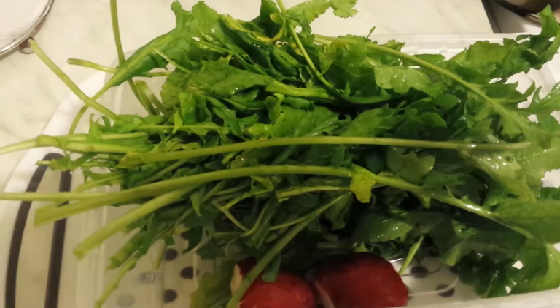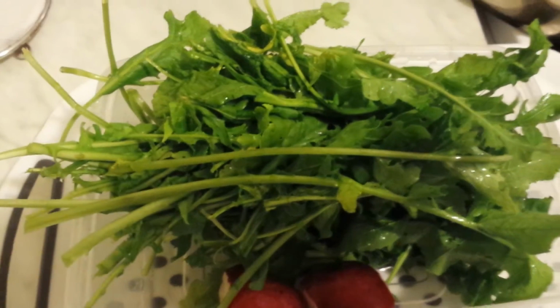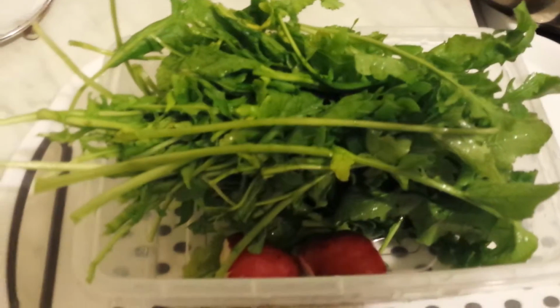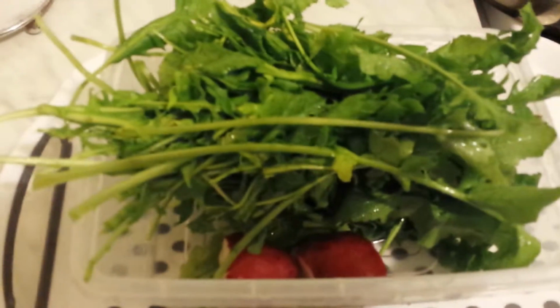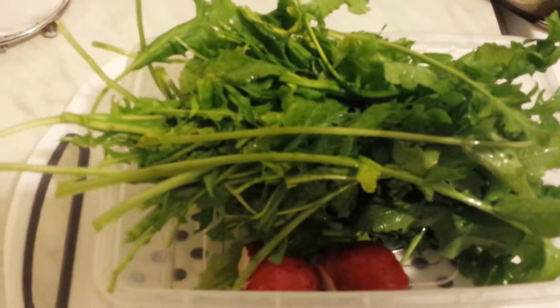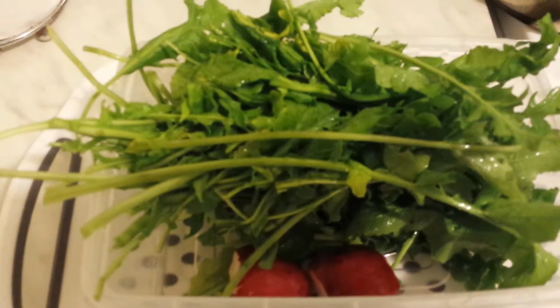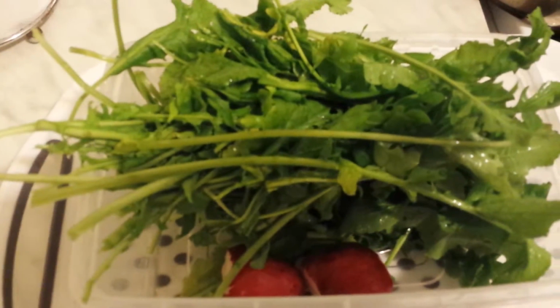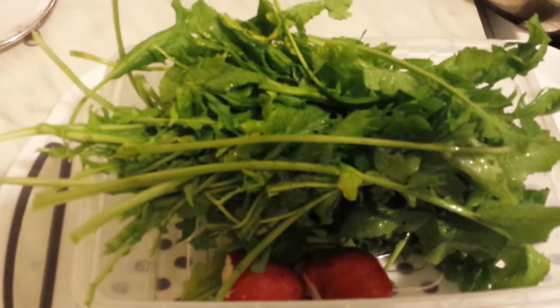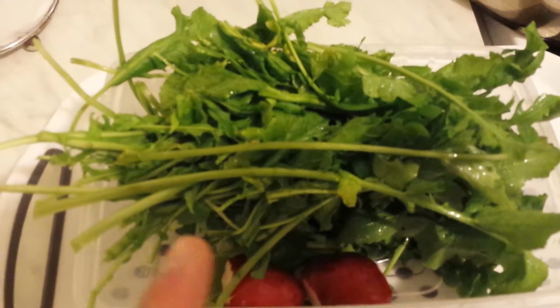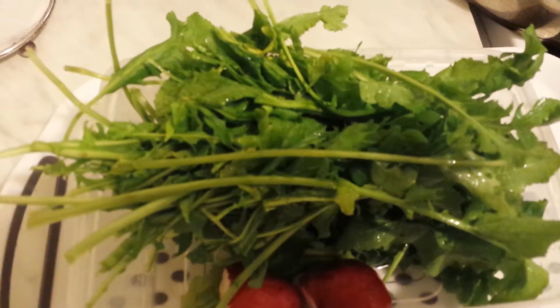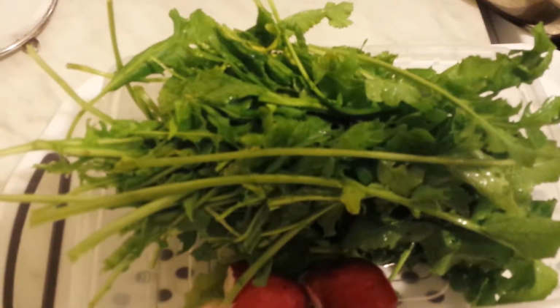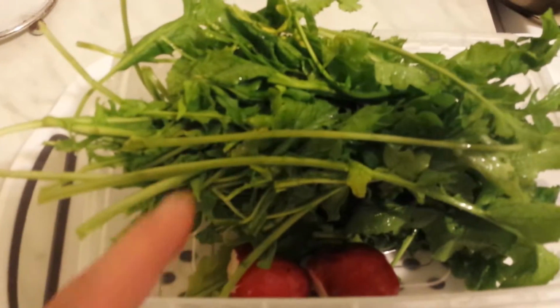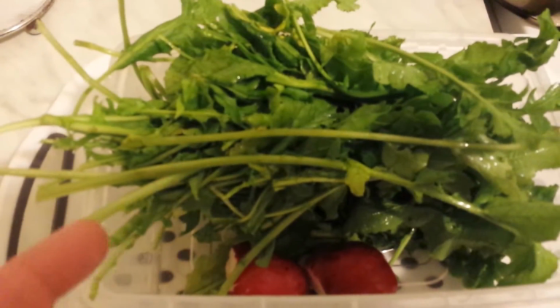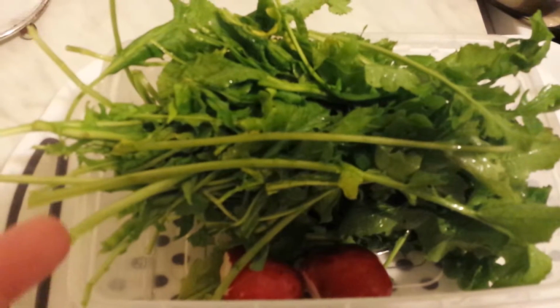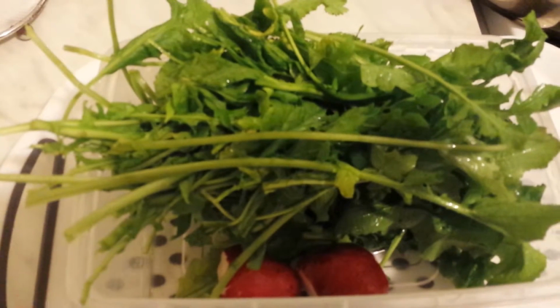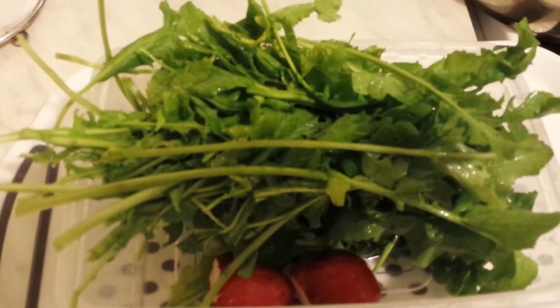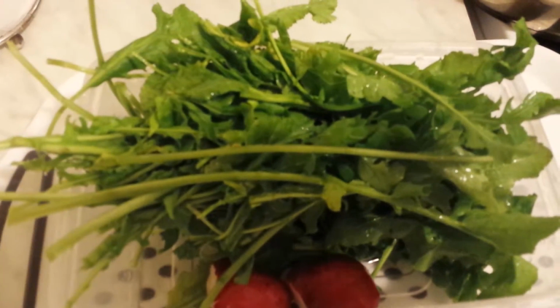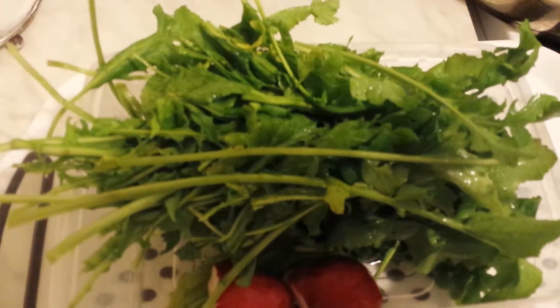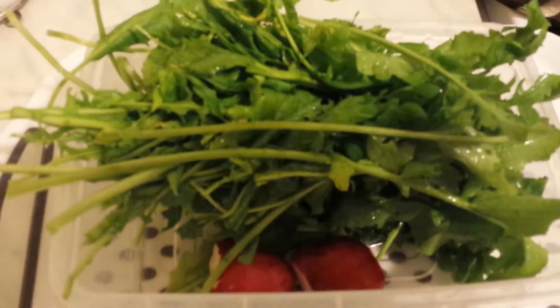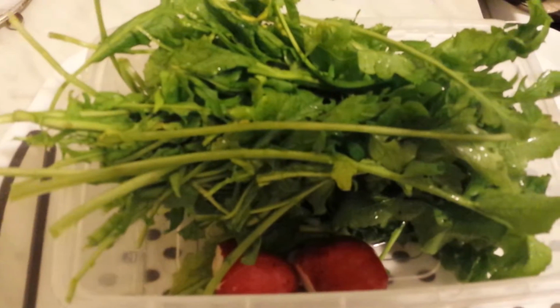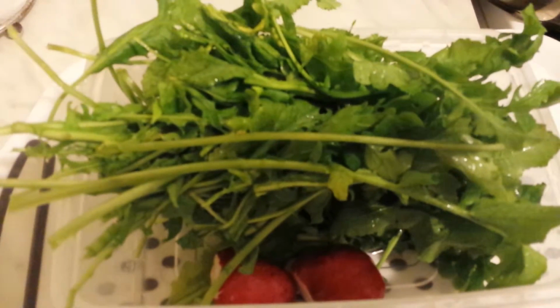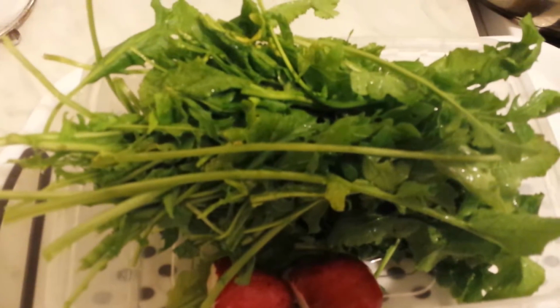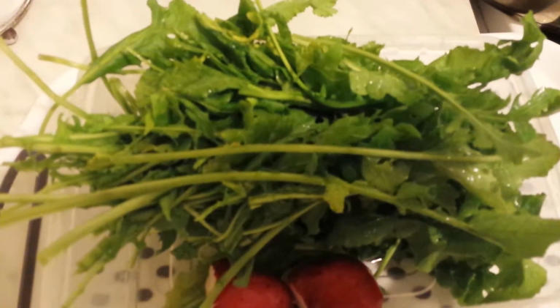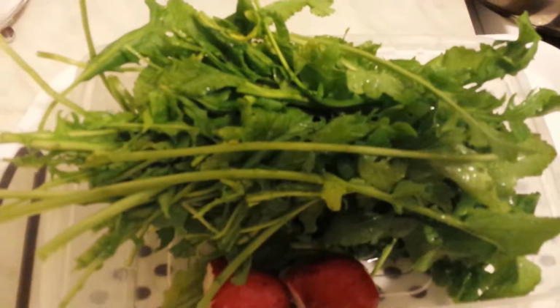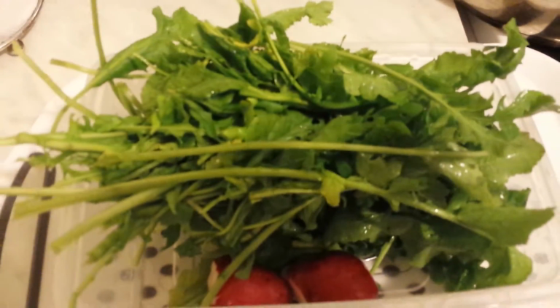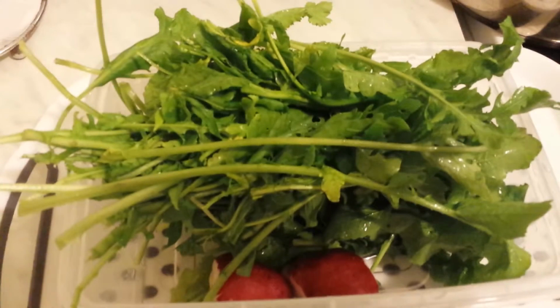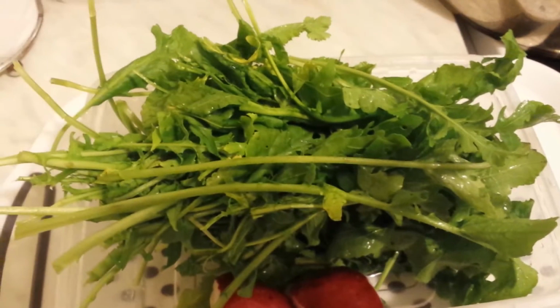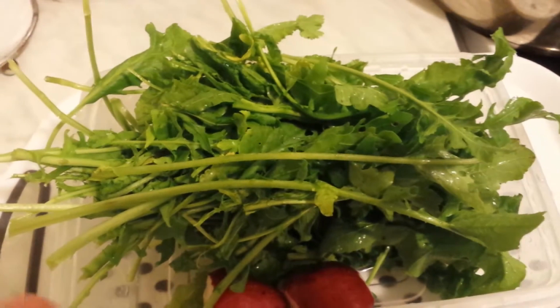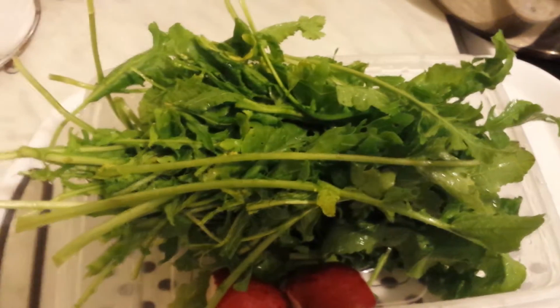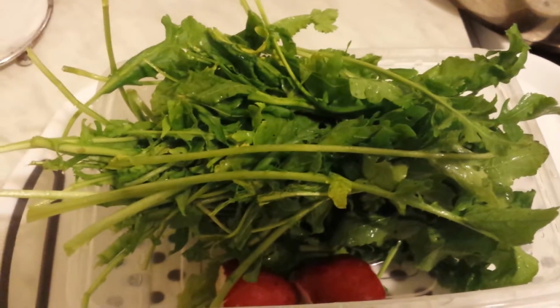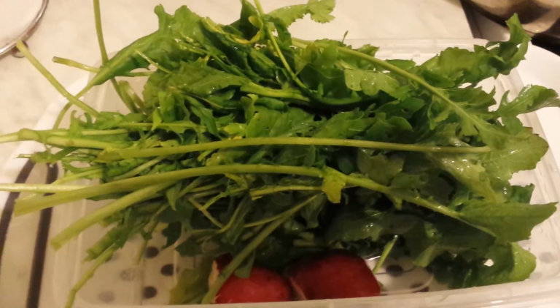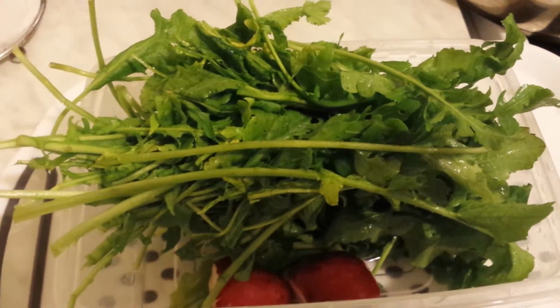I go every day because it's dark now — practically I cannot do much after work — so I just go in the dark, pick a few leaves, wash them. Disinfection of the leaves is important too.